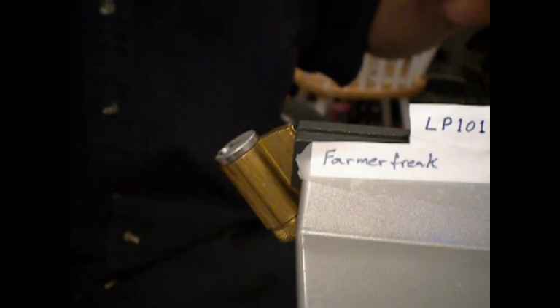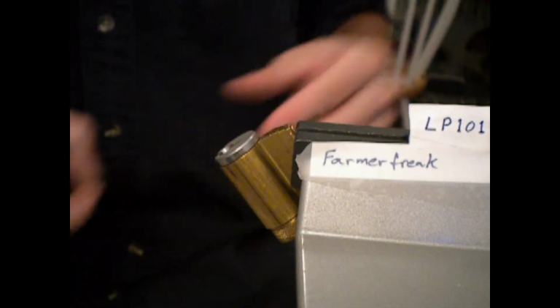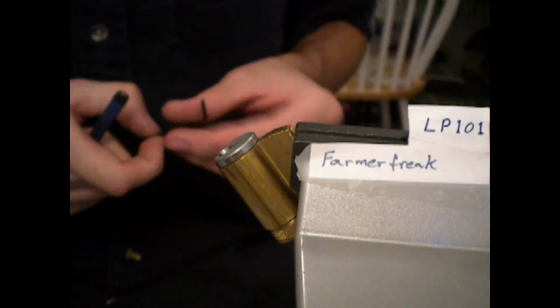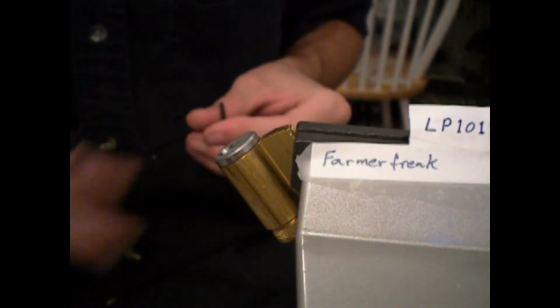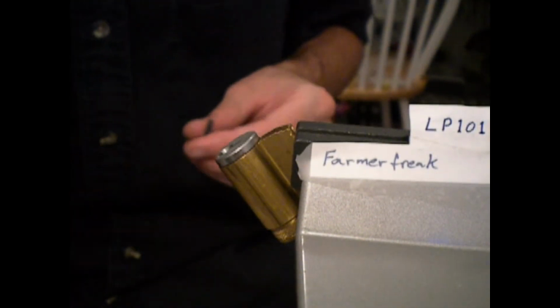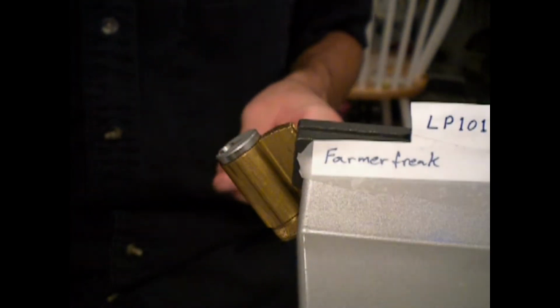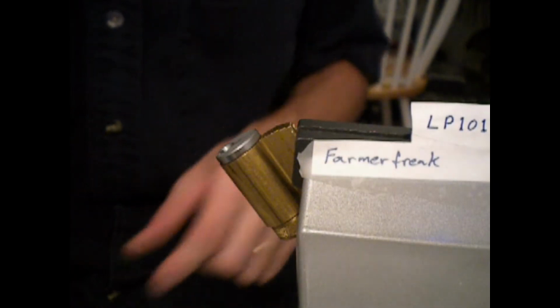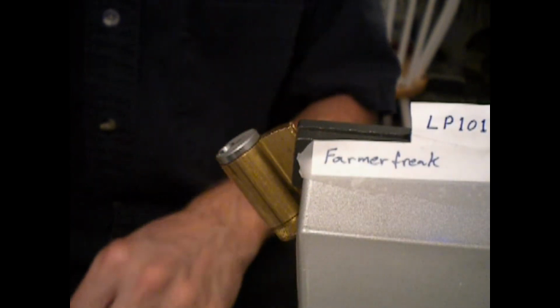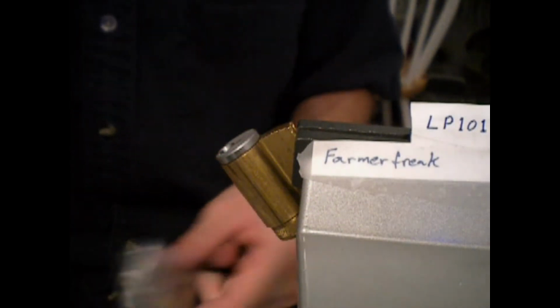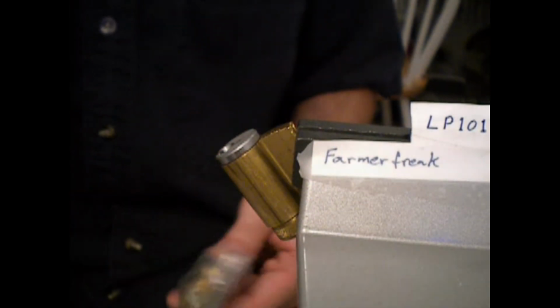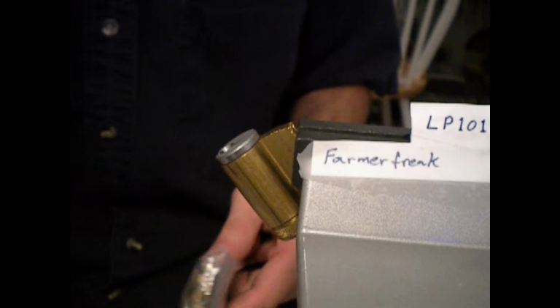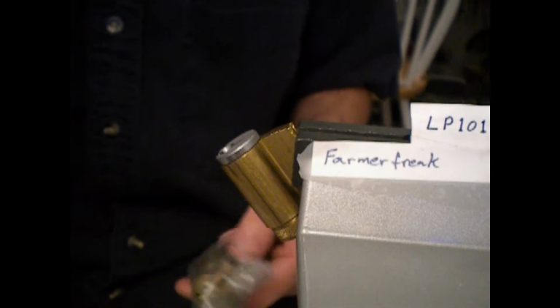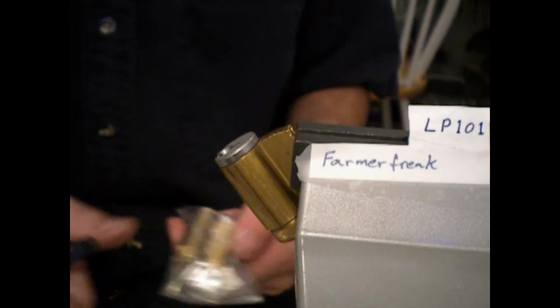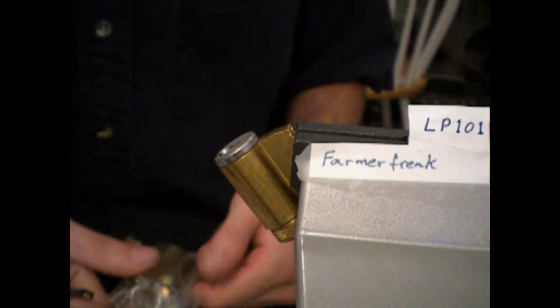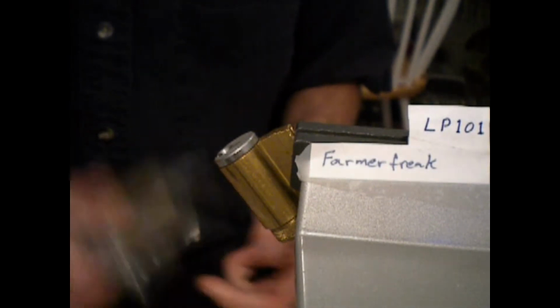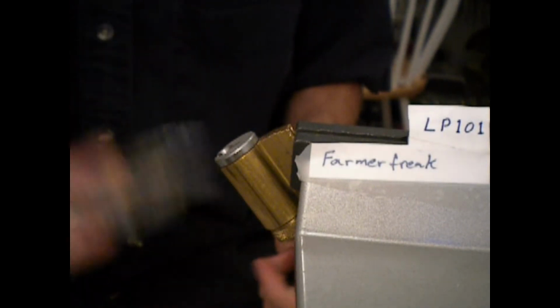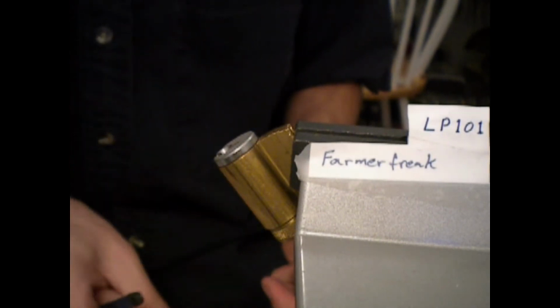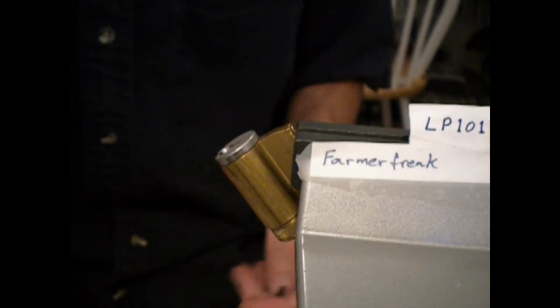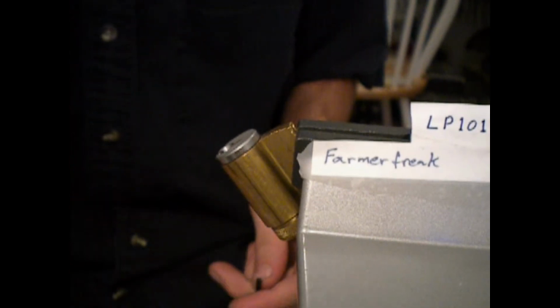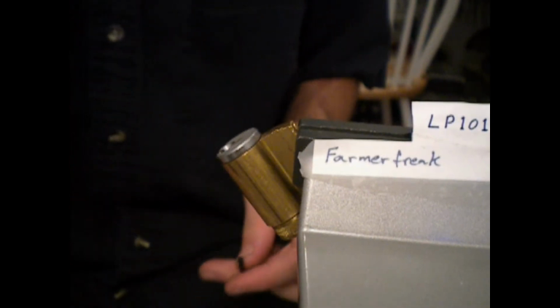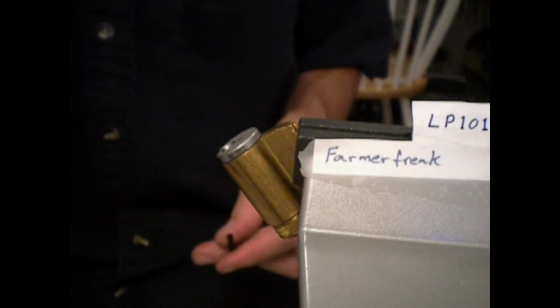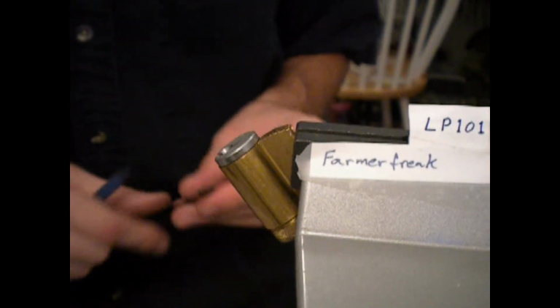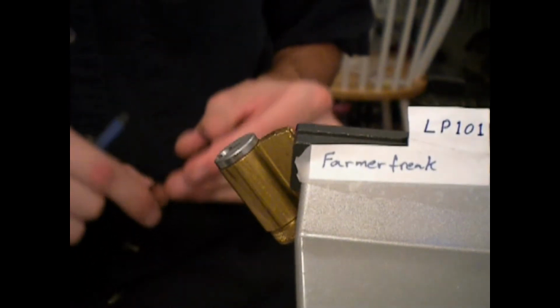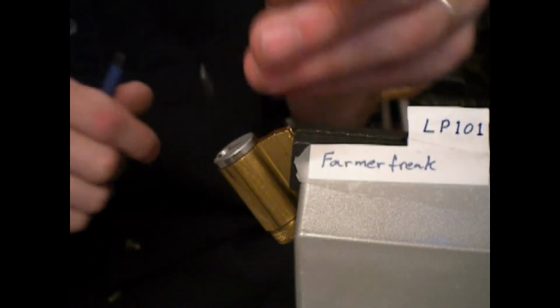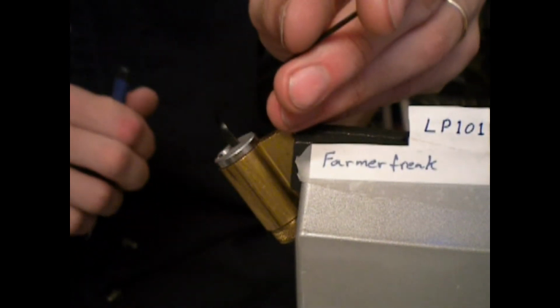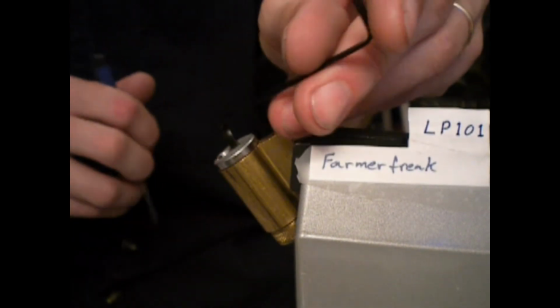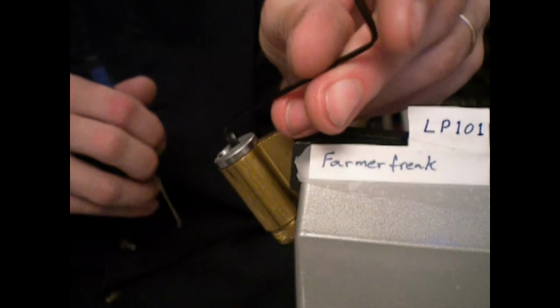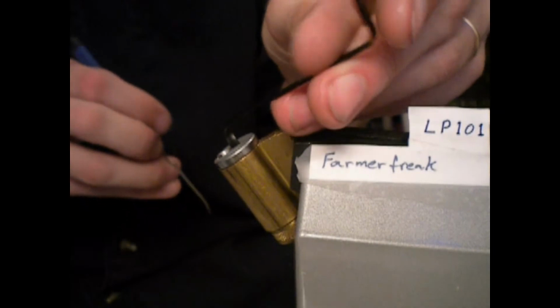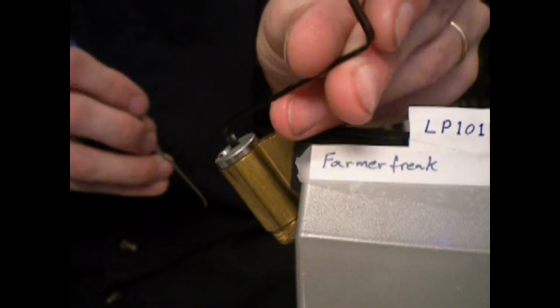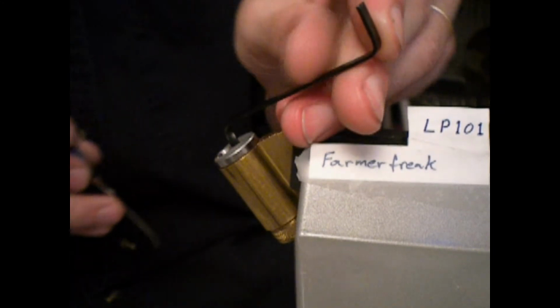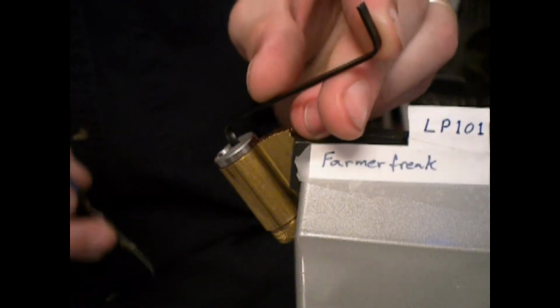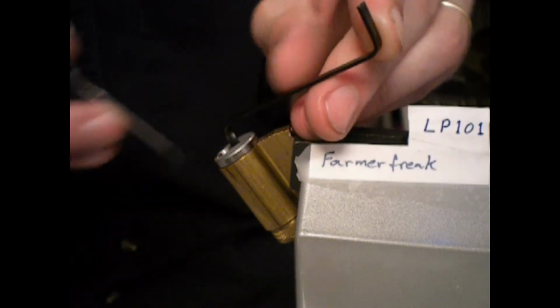I've got some locks that I haven't picked, or at least haven't picked today. At least one of them I know for certain I haven't picked. And let's see how well I can get them to pick.